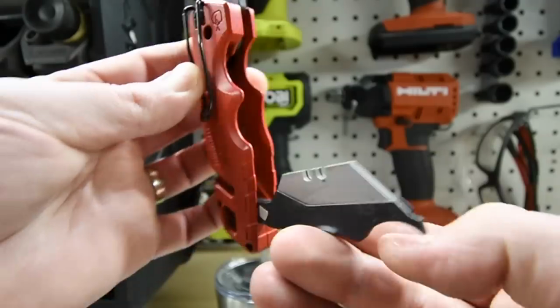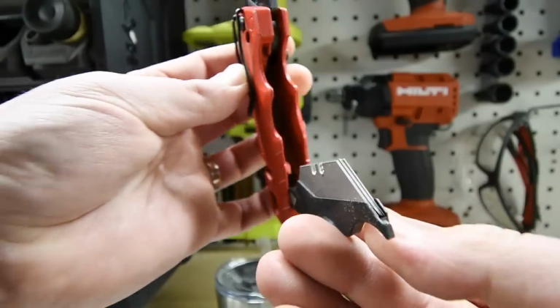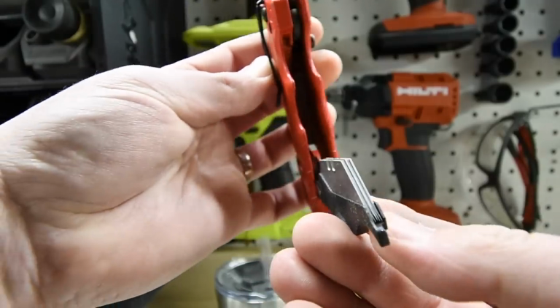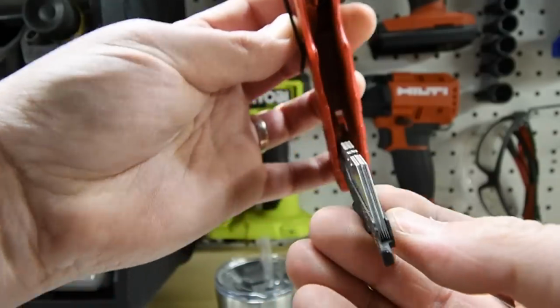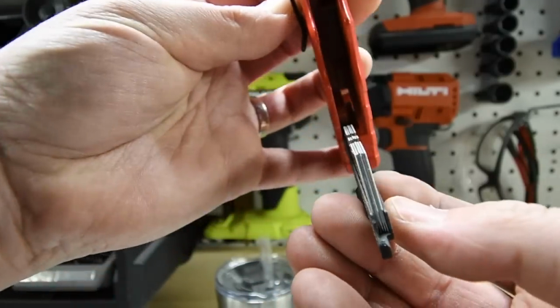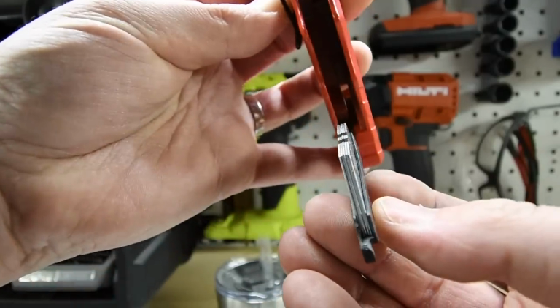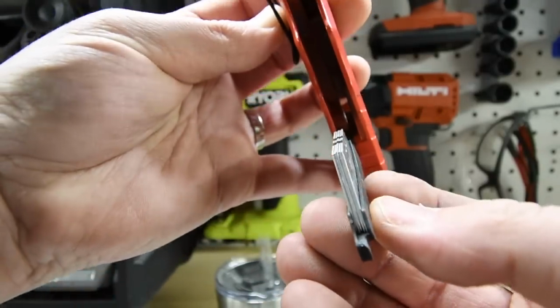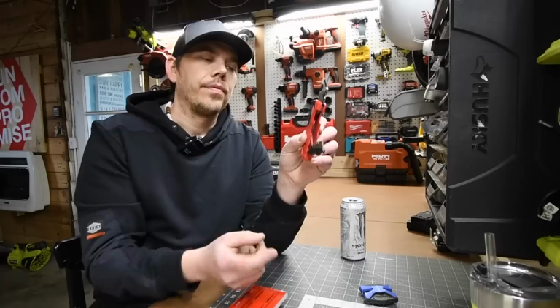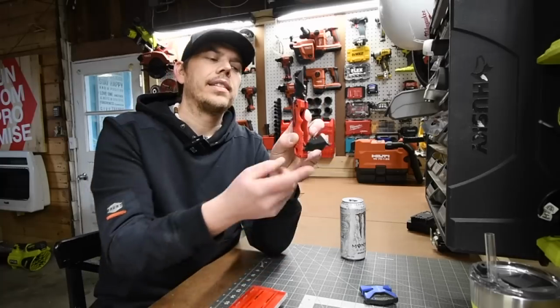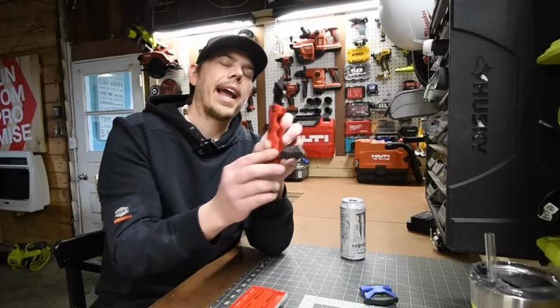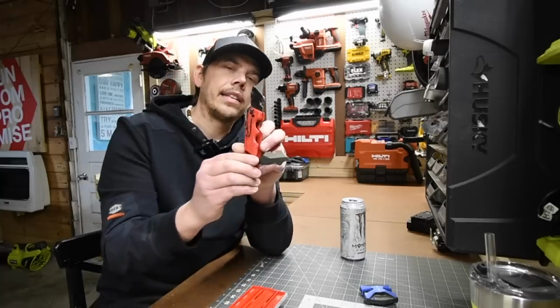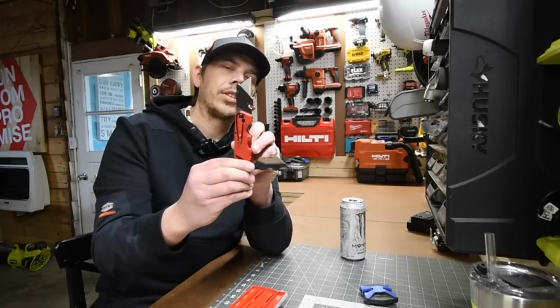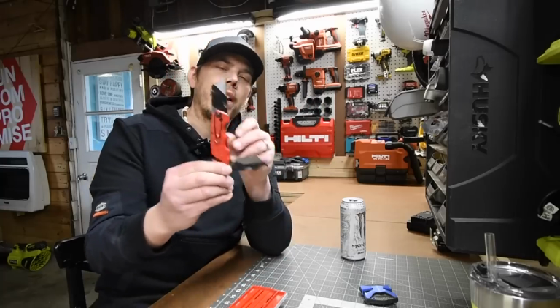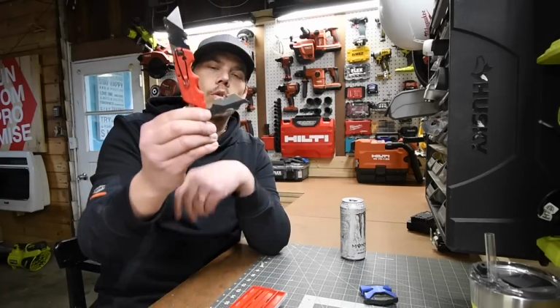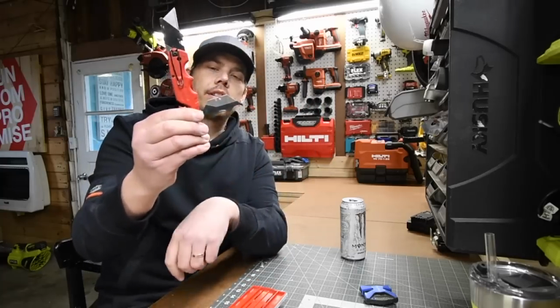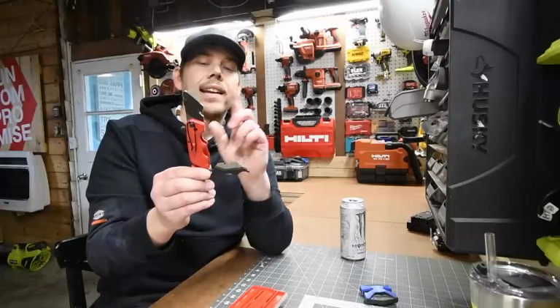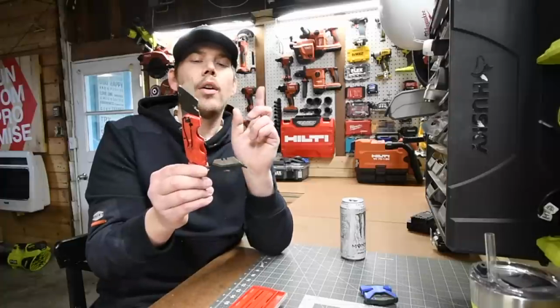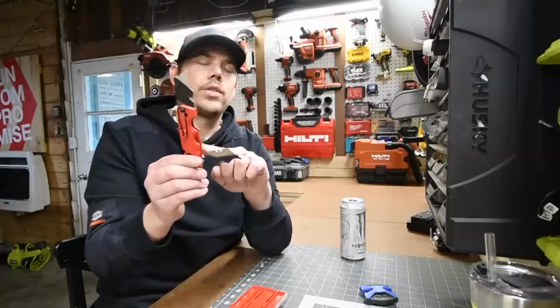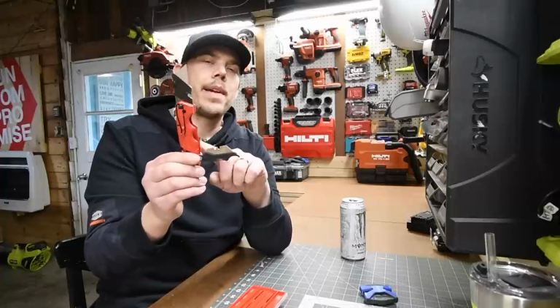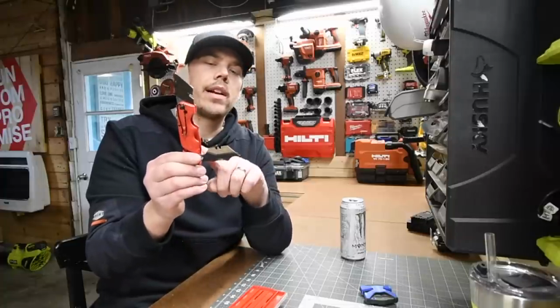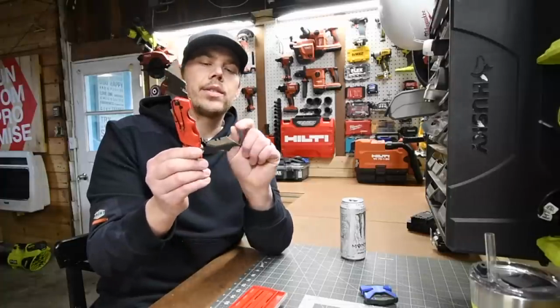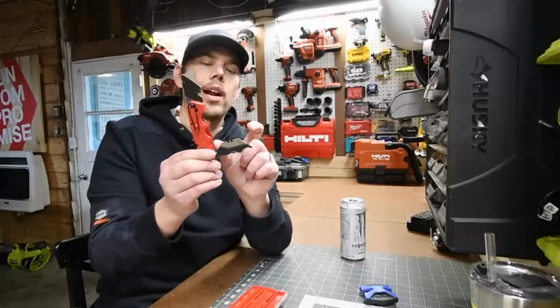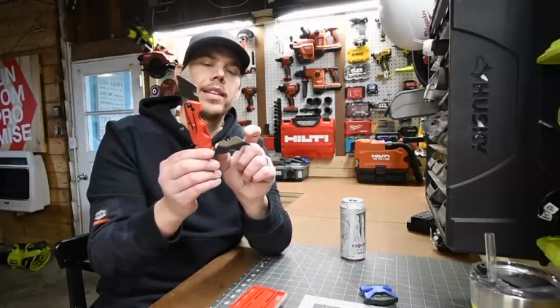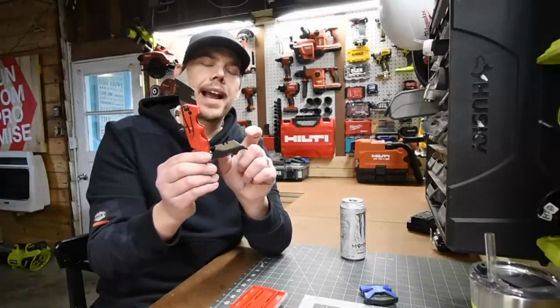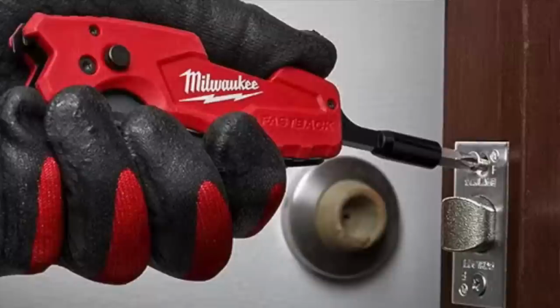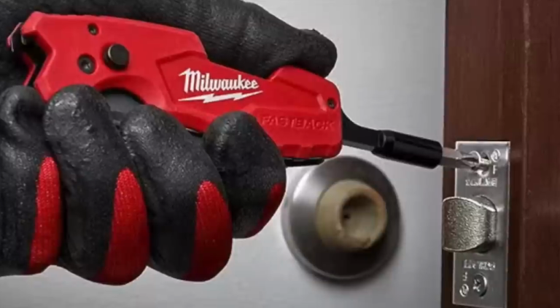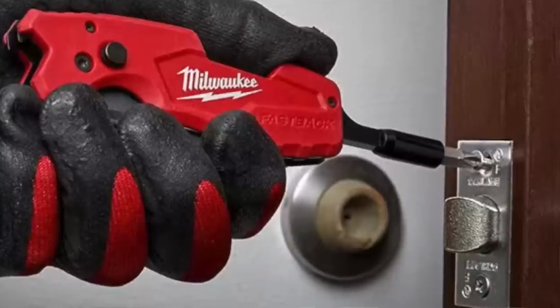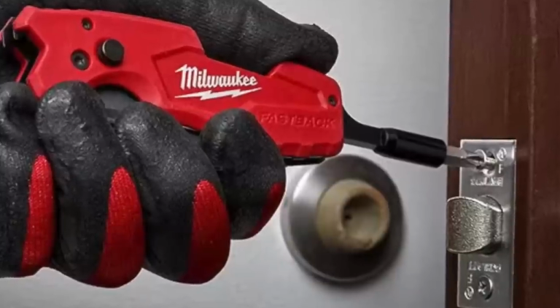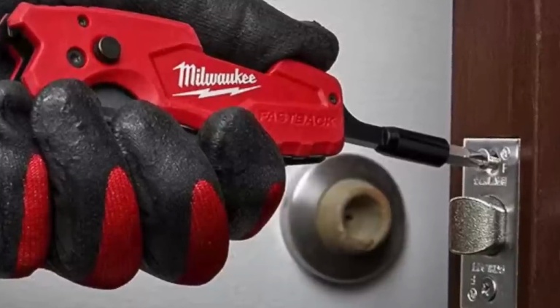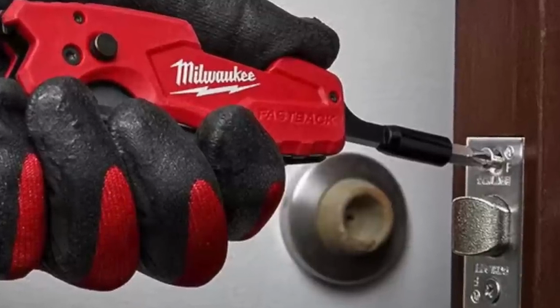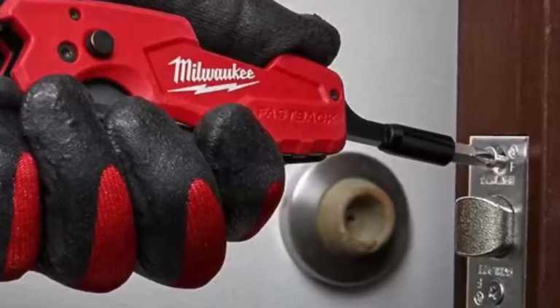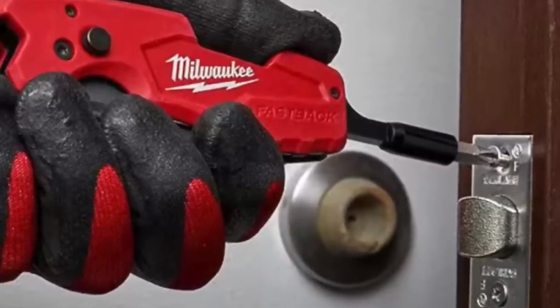This is a bad mama-jama. This has extra blade storage. Now, they do make one of these where it has an additional attachment for screws.